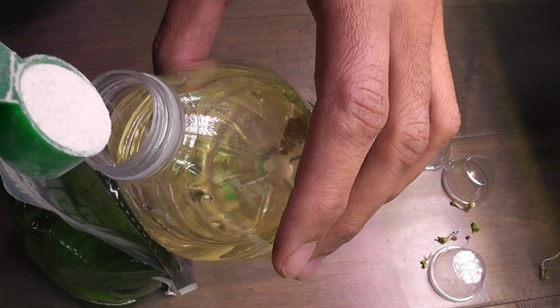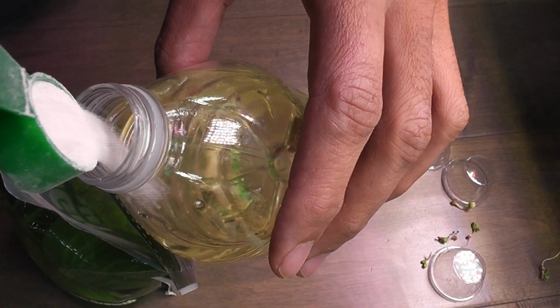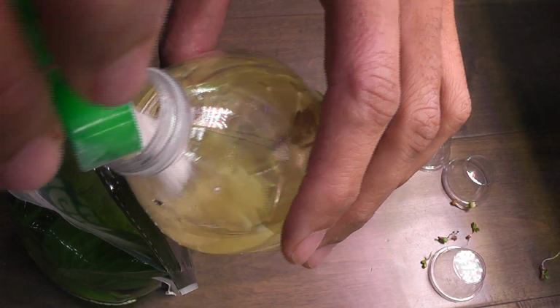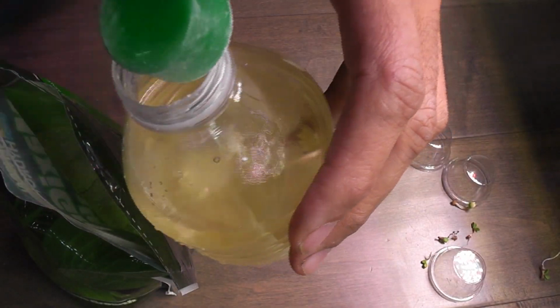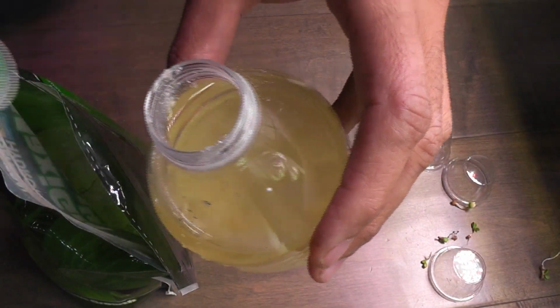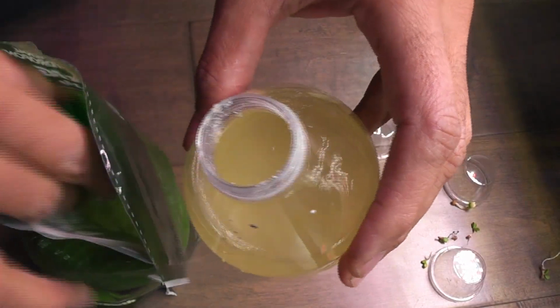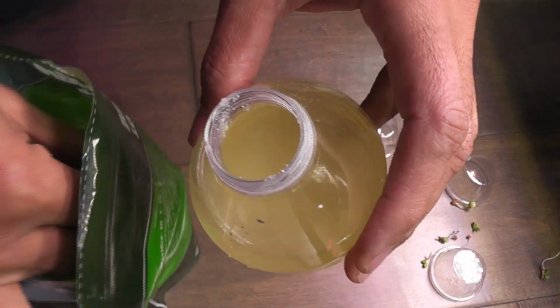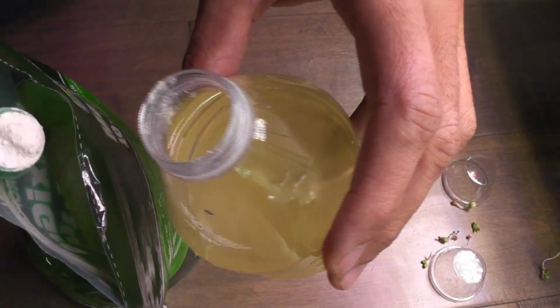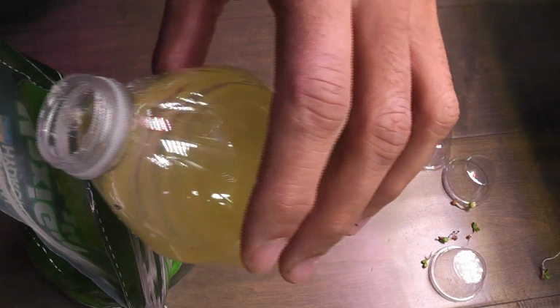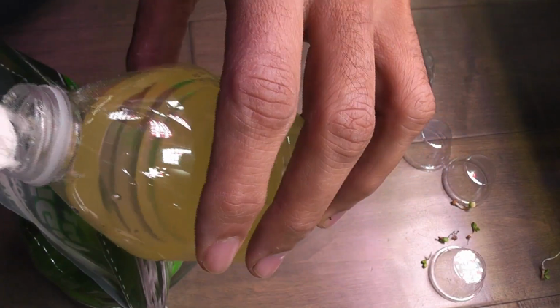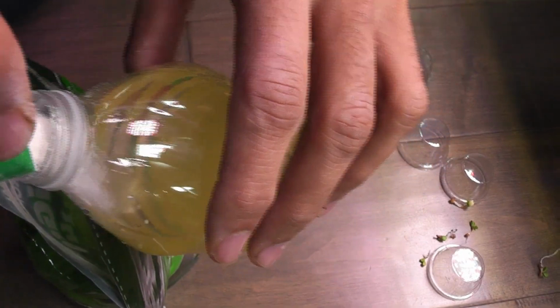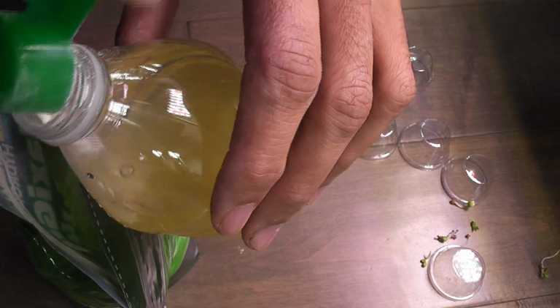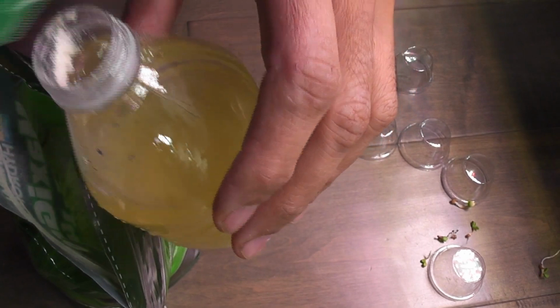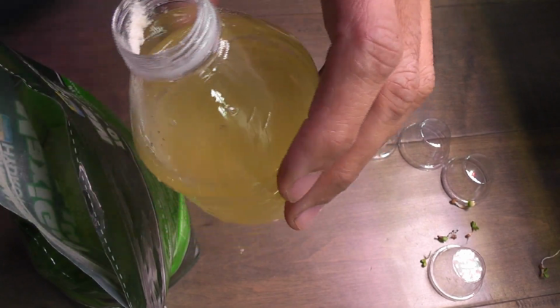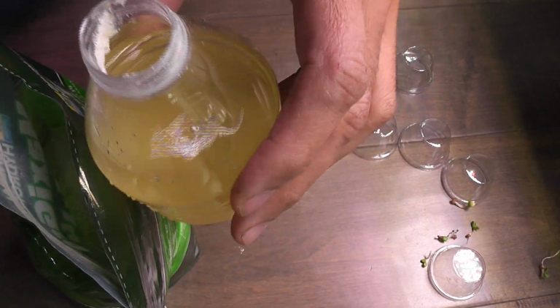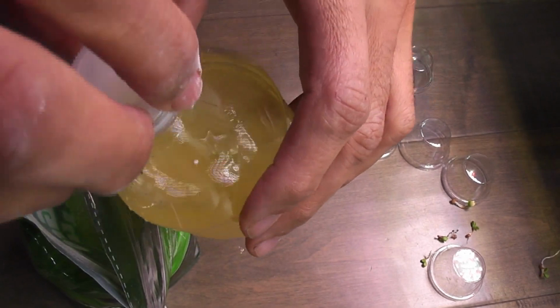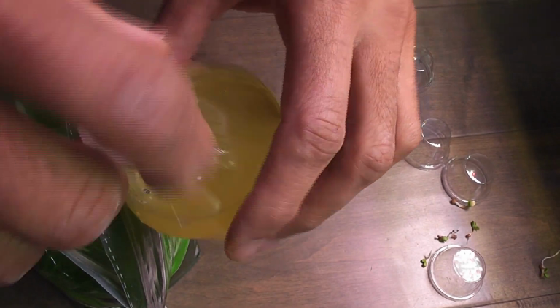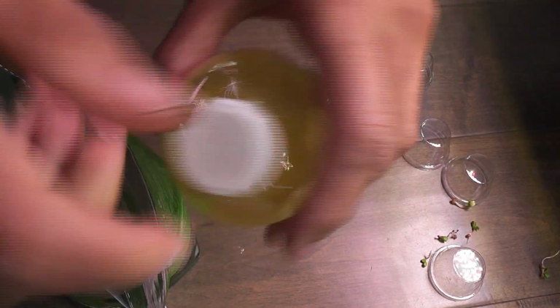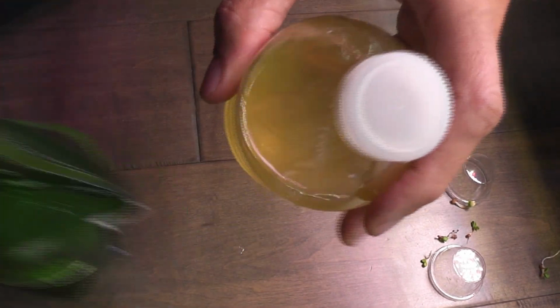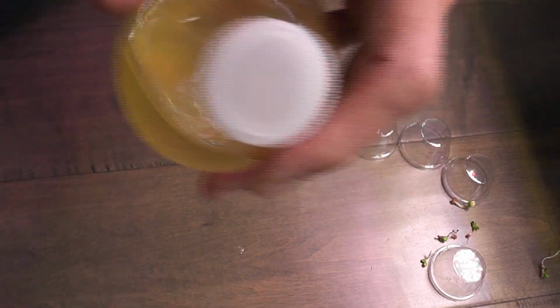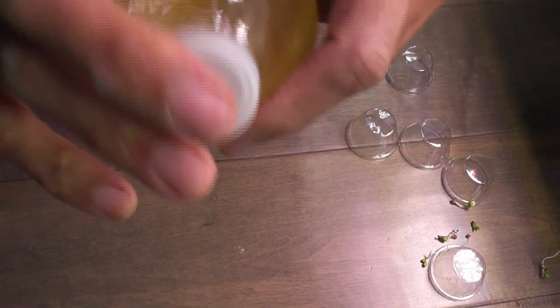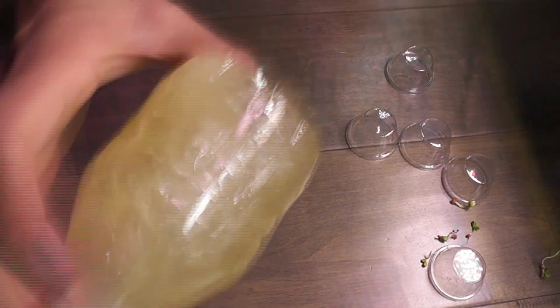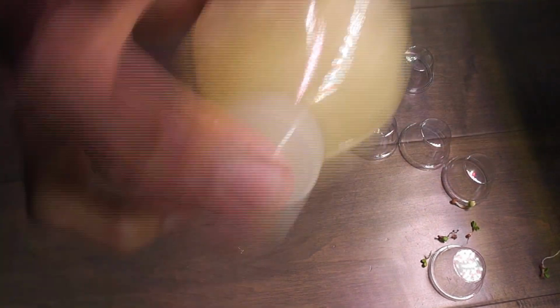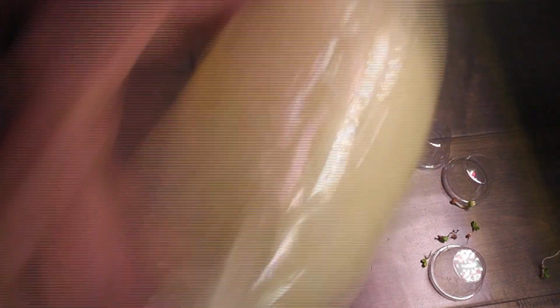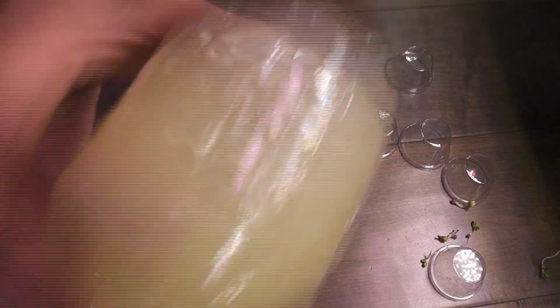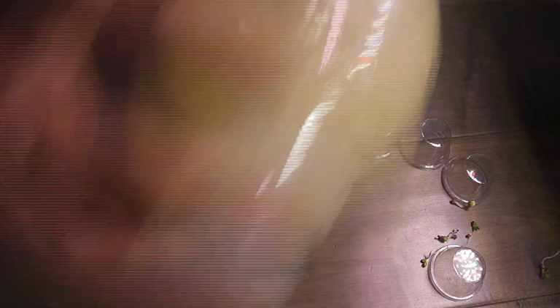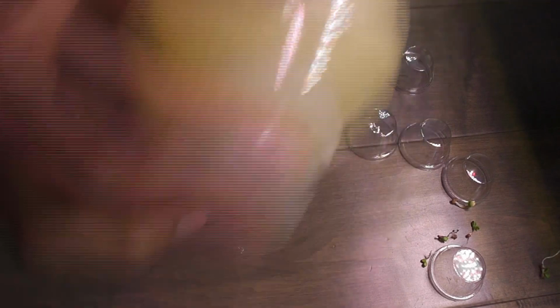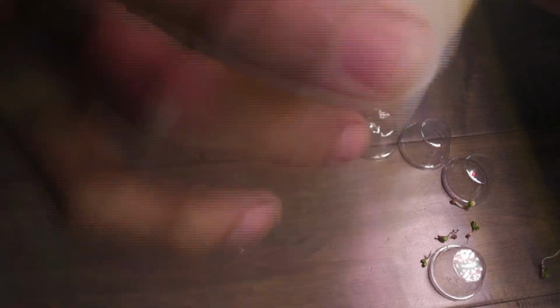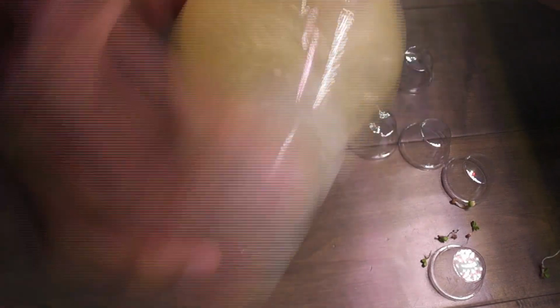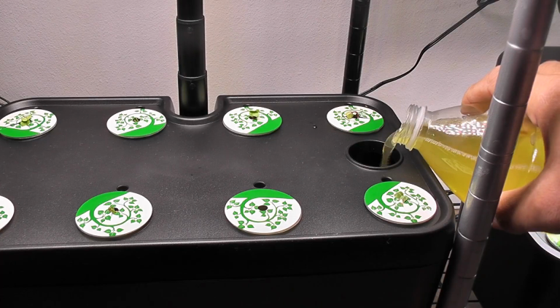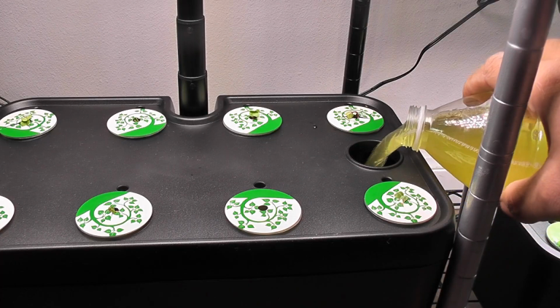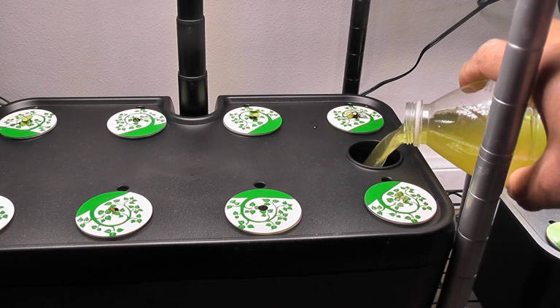Here is the process: I simply add two teaspoons of dry nutrients to 100 ml of water, shake it well until all the solids are dissolved, and then pour it into the bowl.